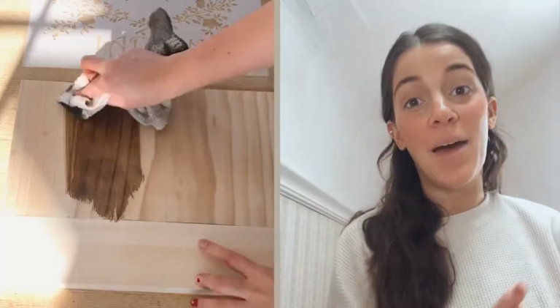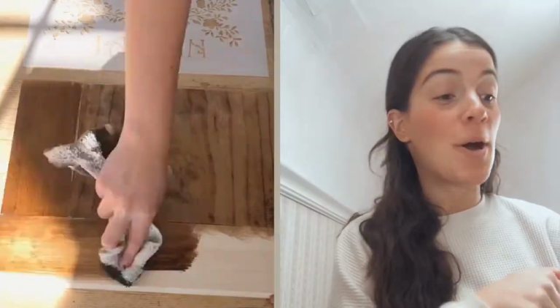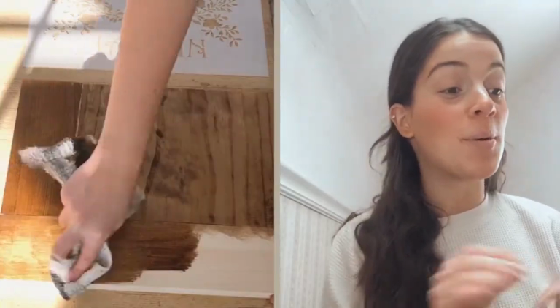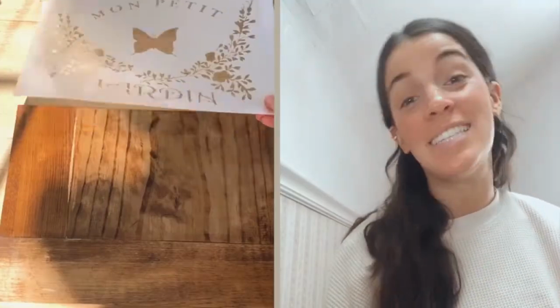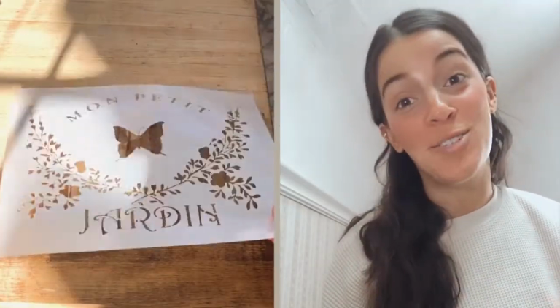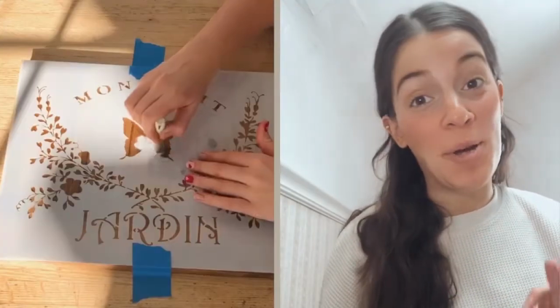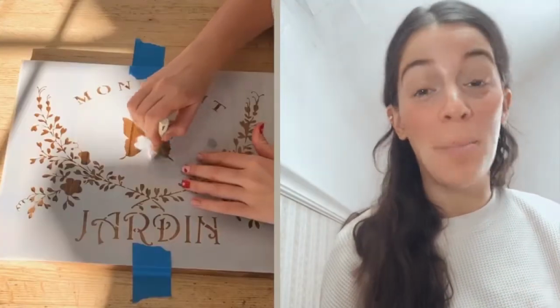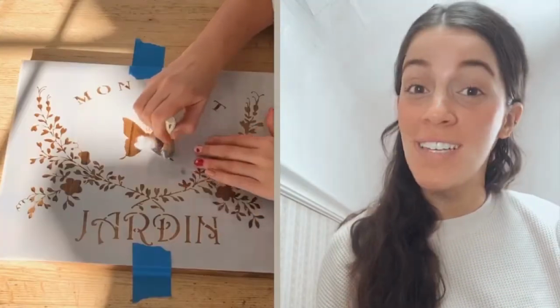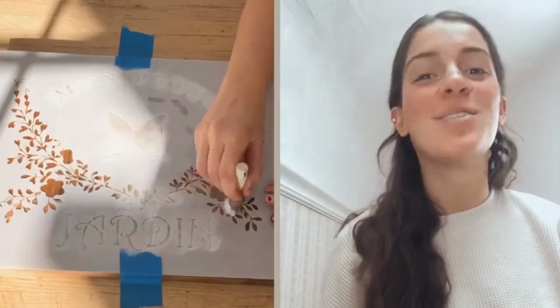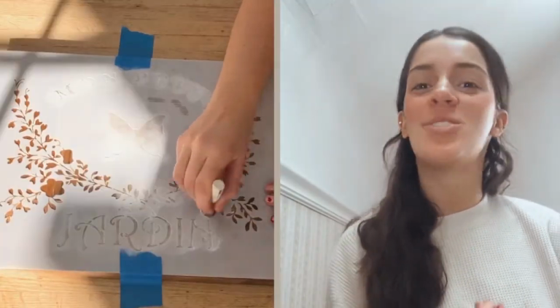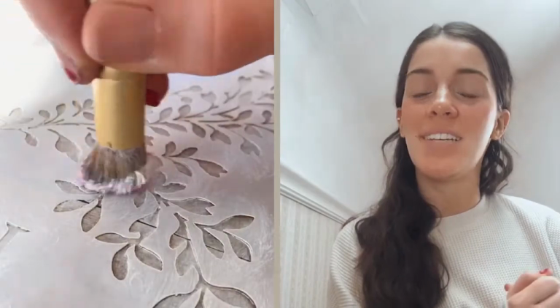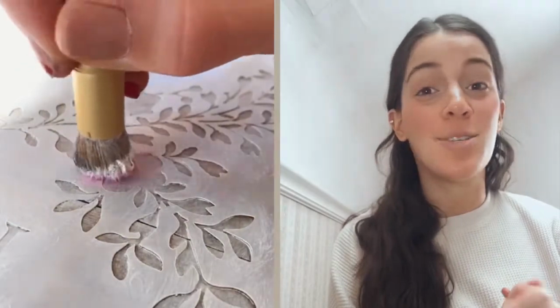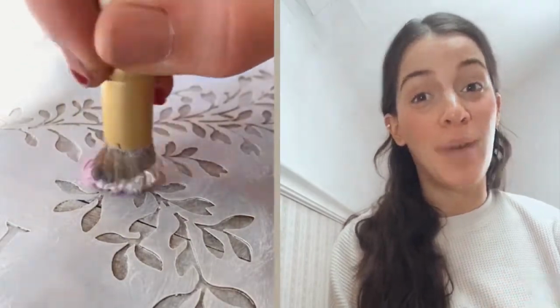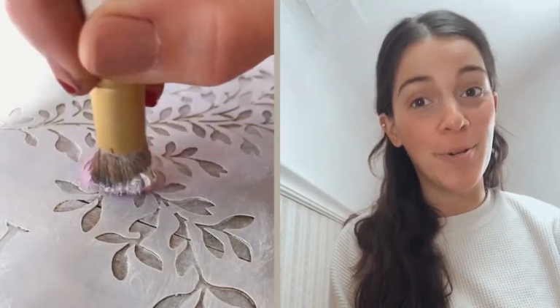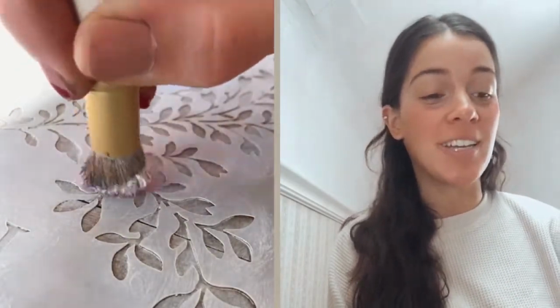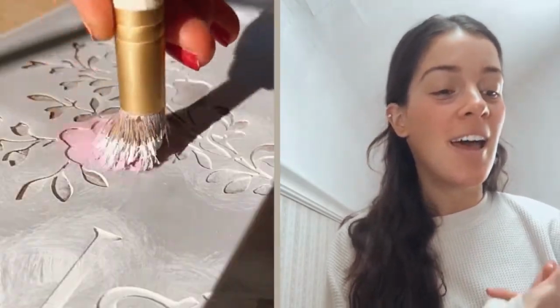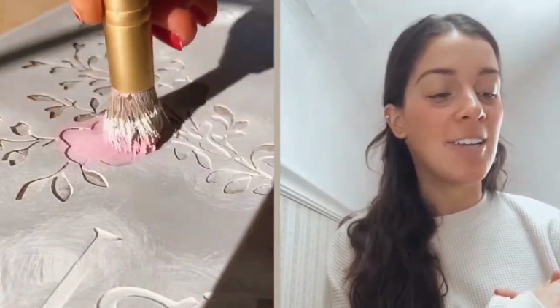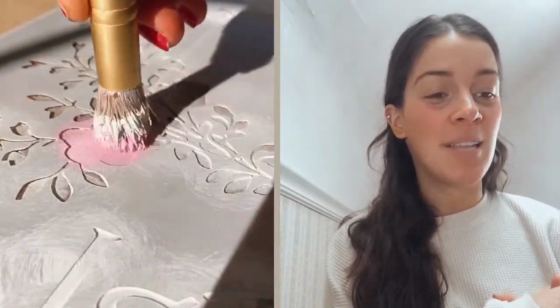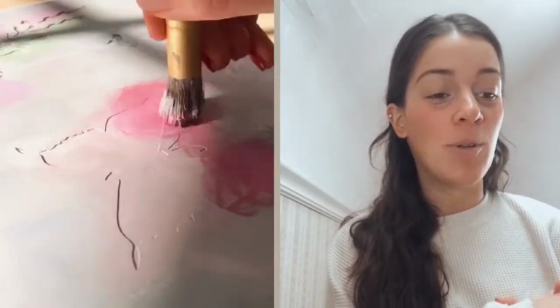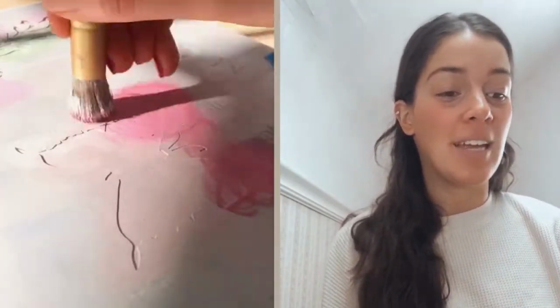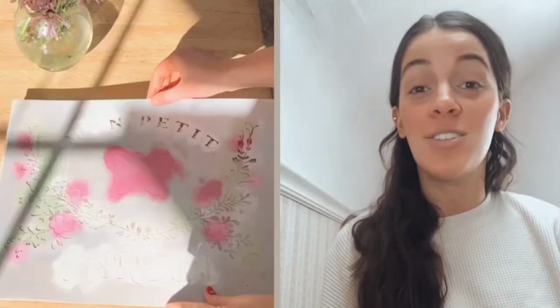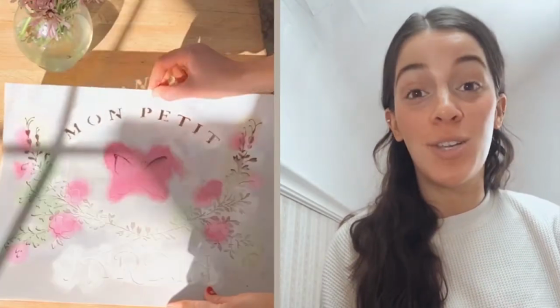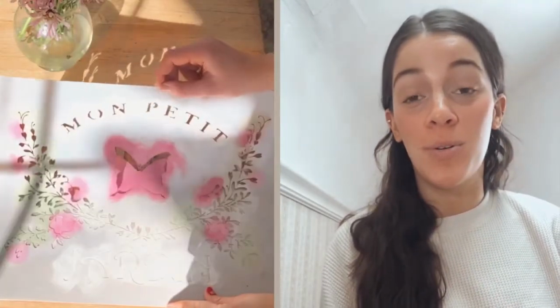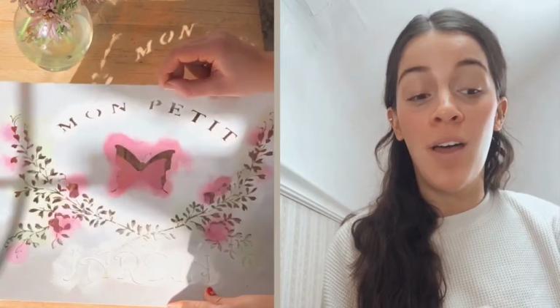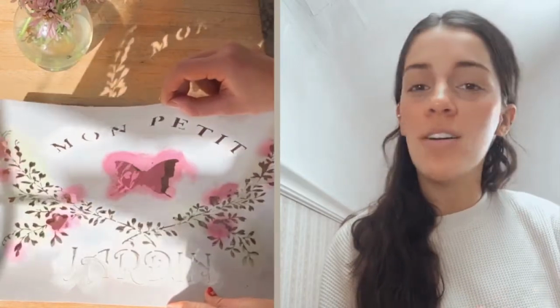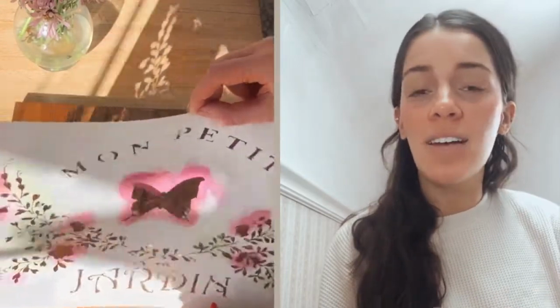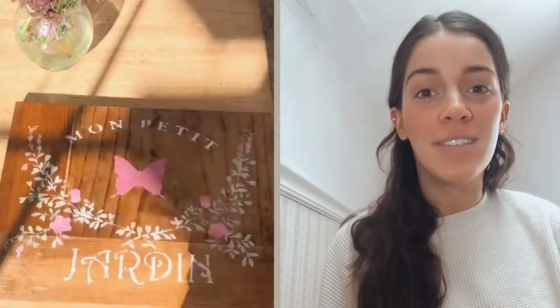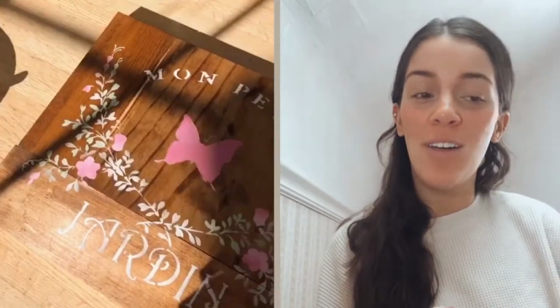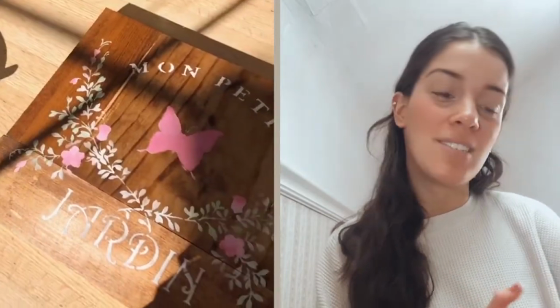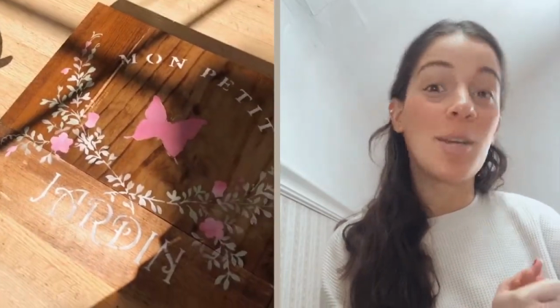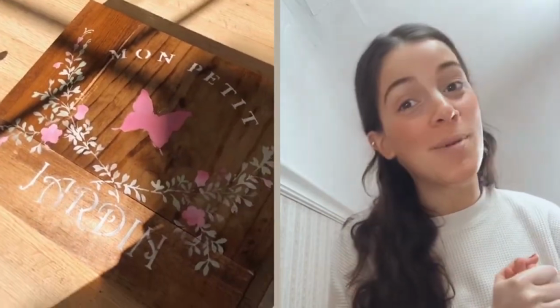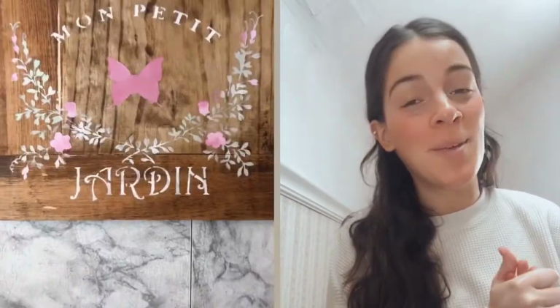Our Mon Petit Jardin butterfly stencil — which translates to 'my little garden' — I just think it would be such a cute little garden sign for outside once it starts becoming springtime again.